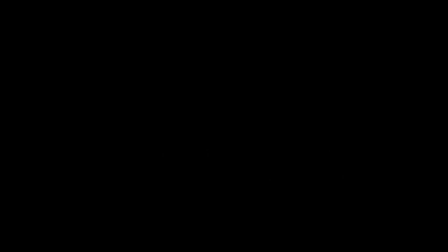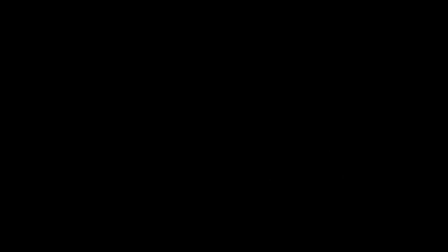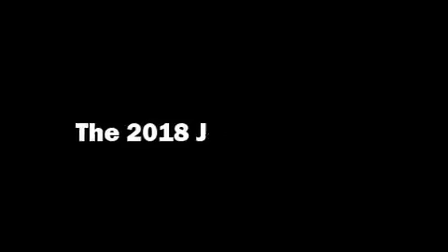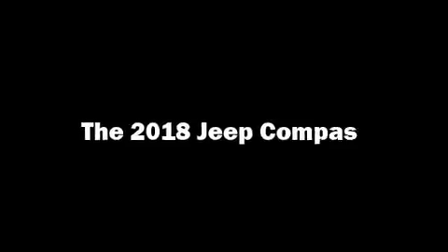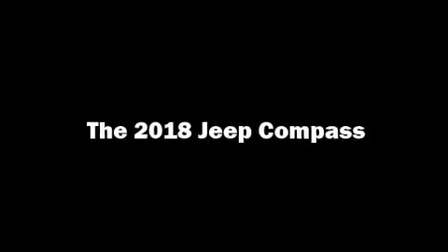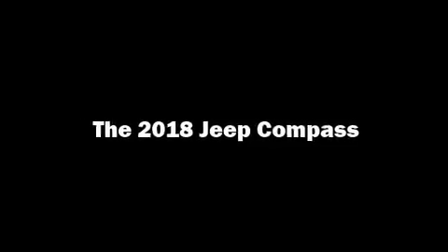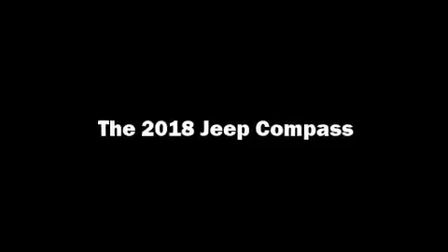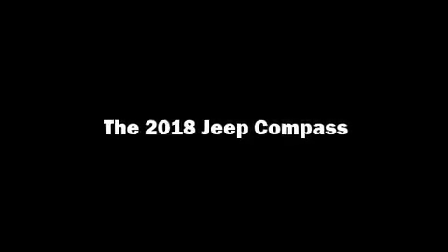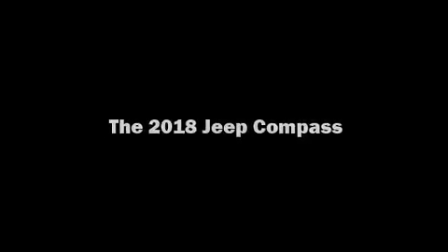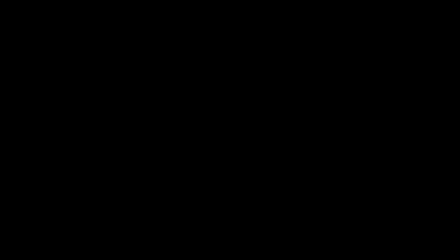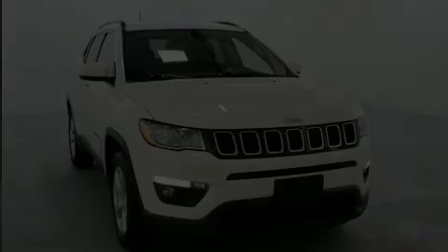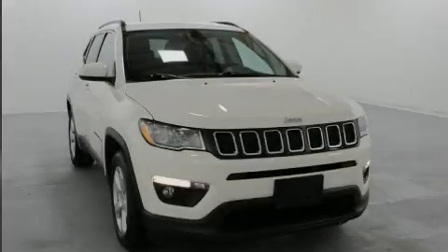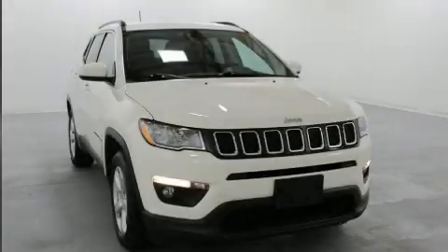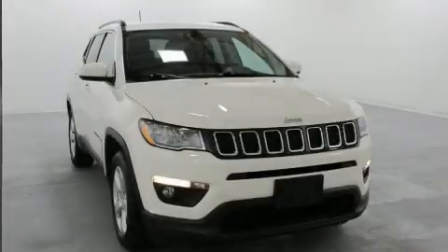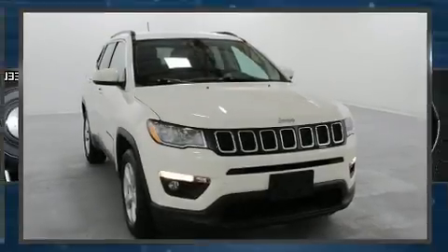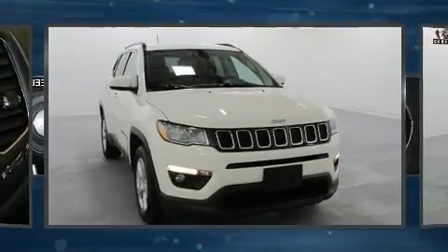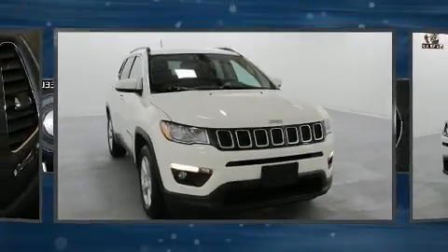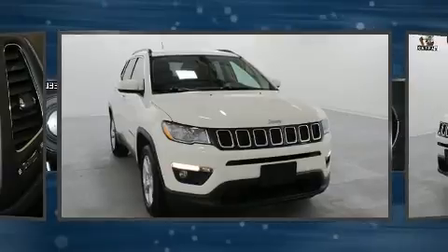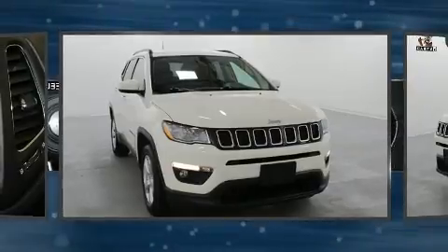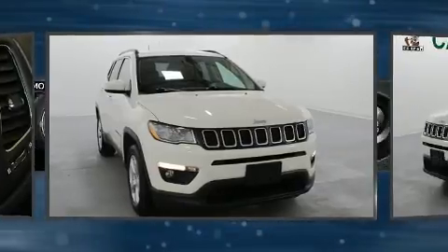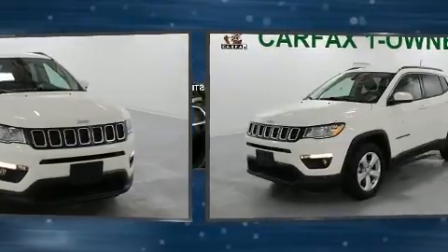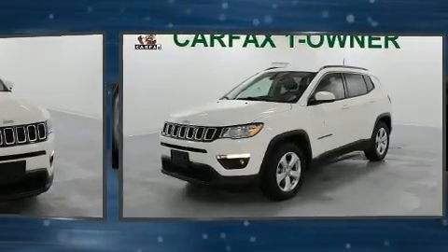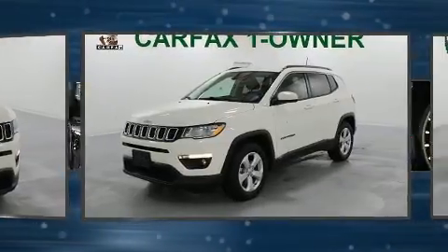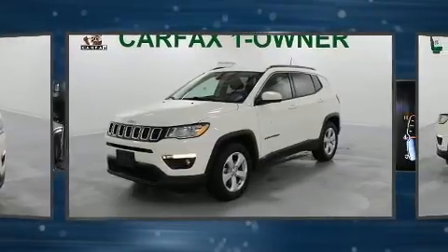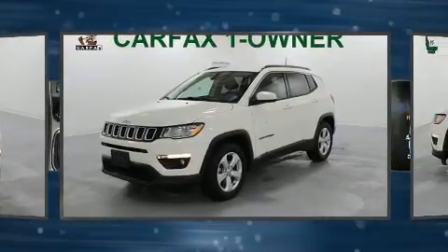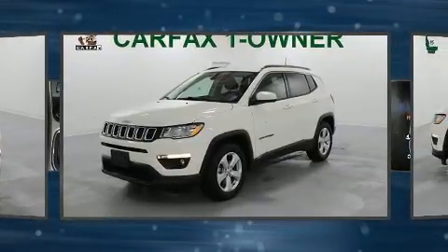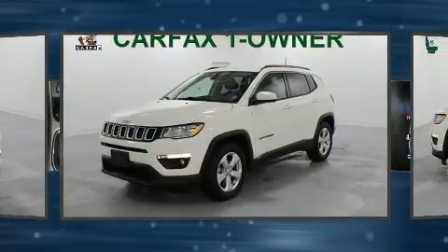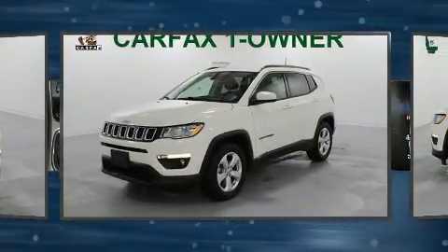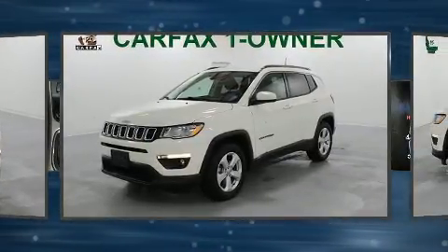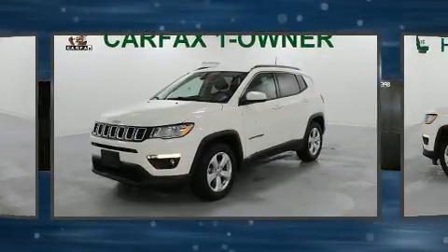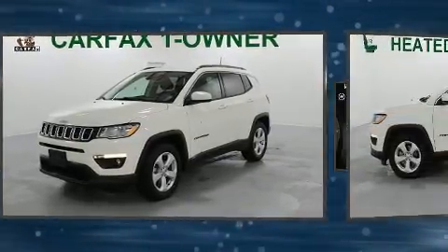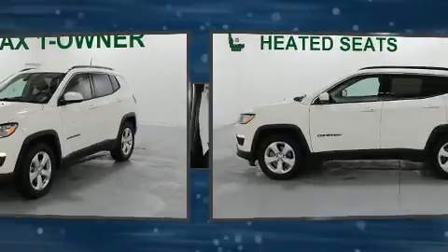Climb inside the 2018 Jeep Compass. With just over 30,000 miles on the odometer, this four-door sport utility vehicle prioritizes comfort, safety, and convenience.